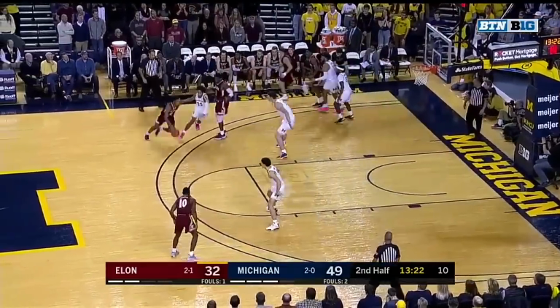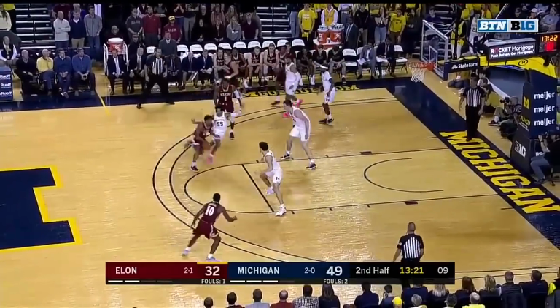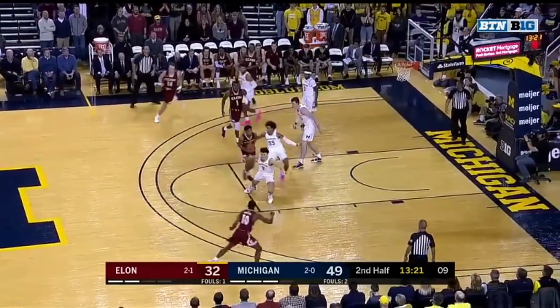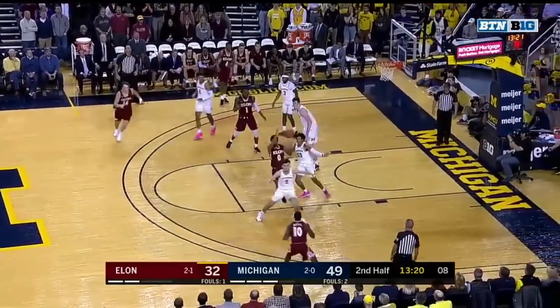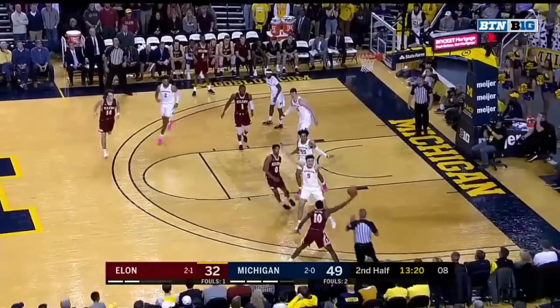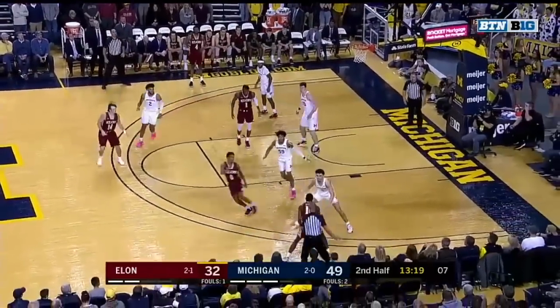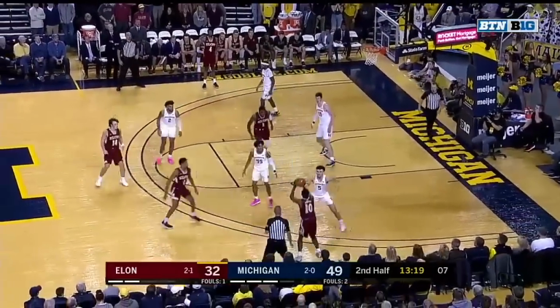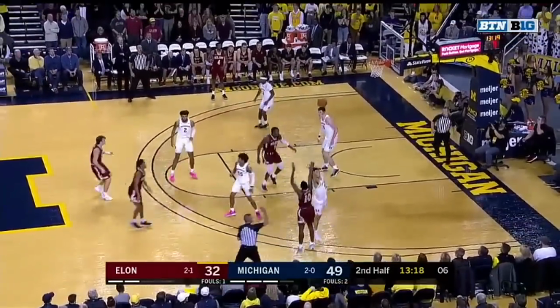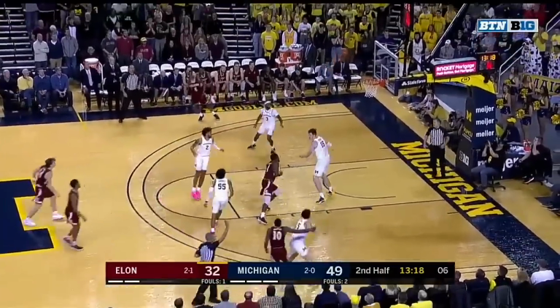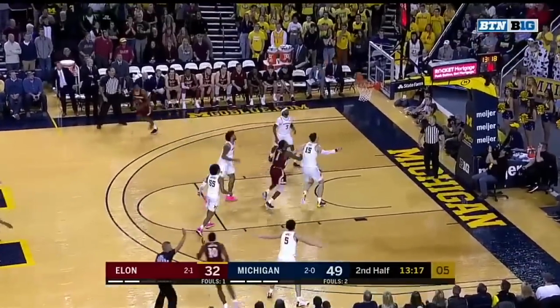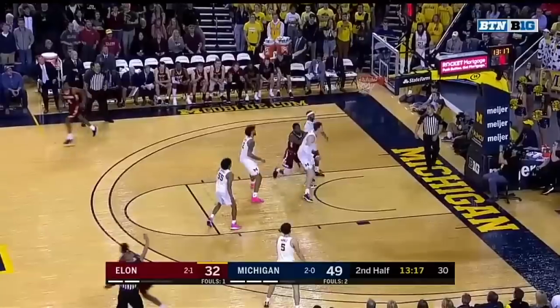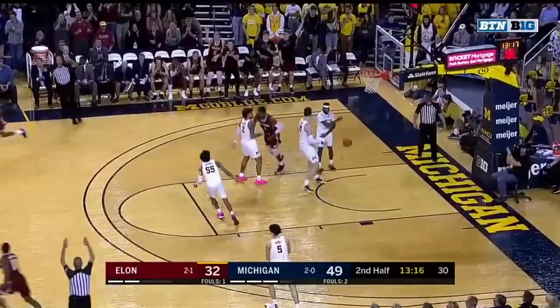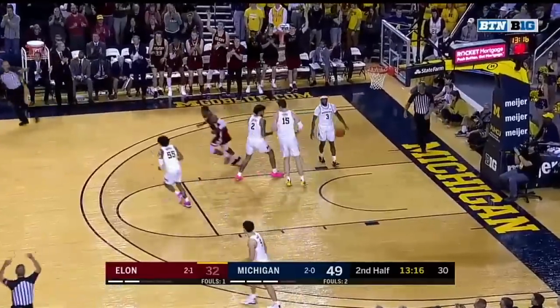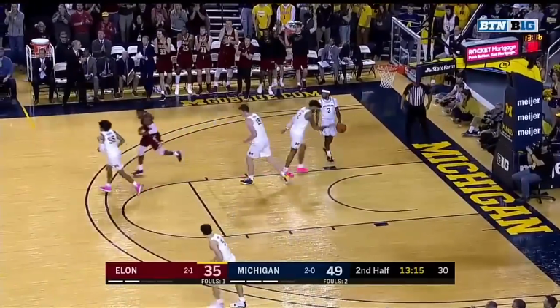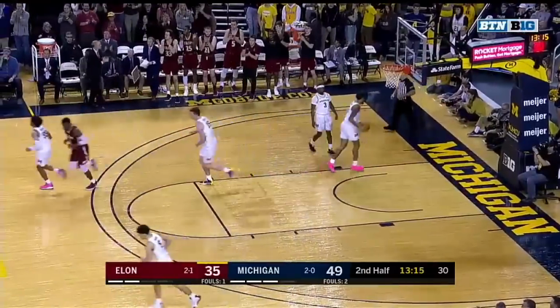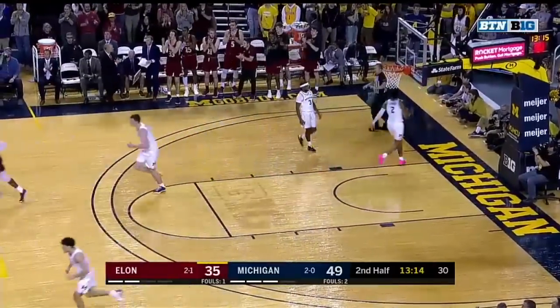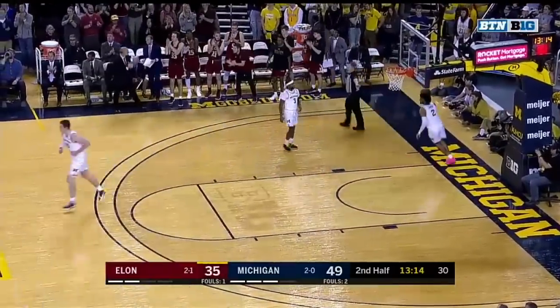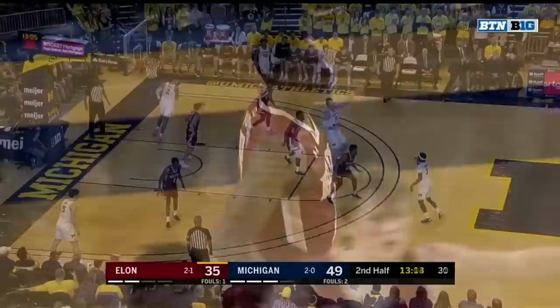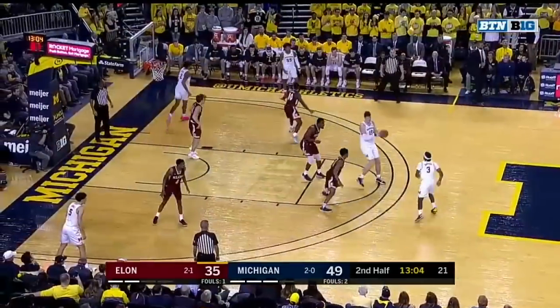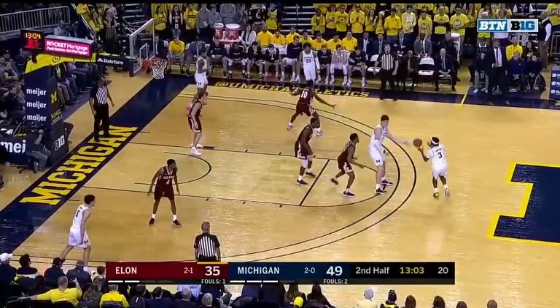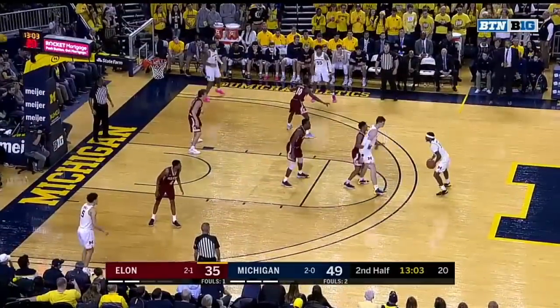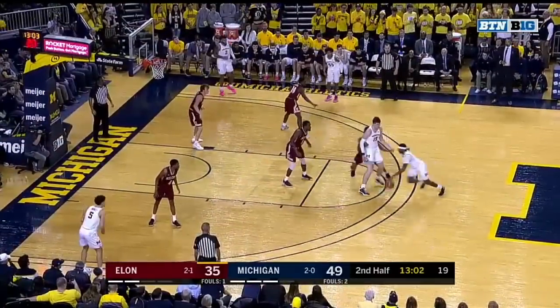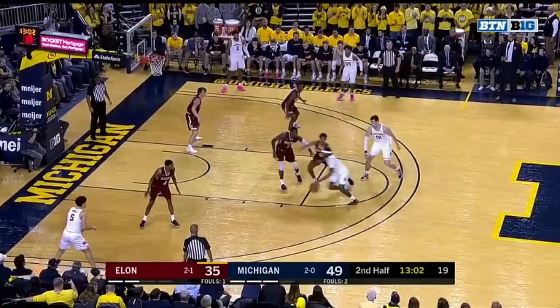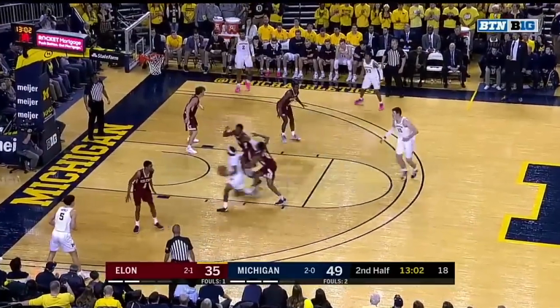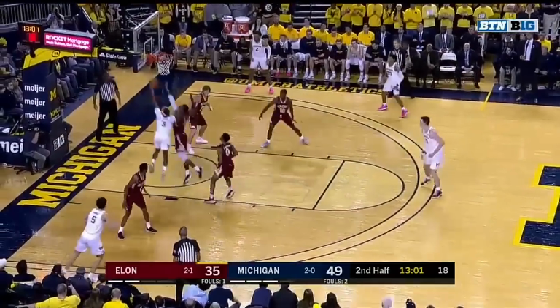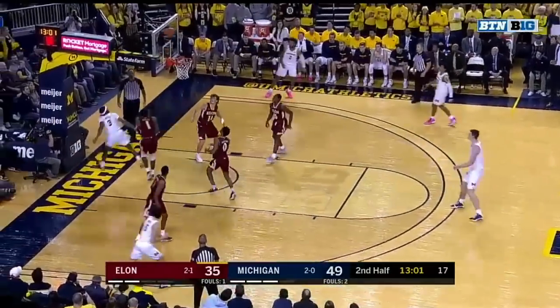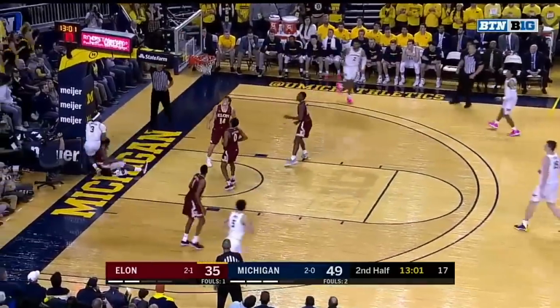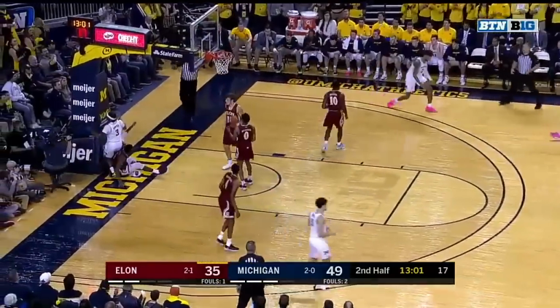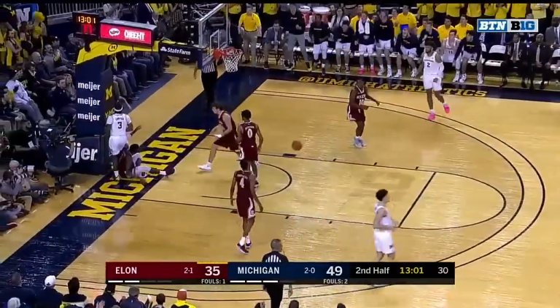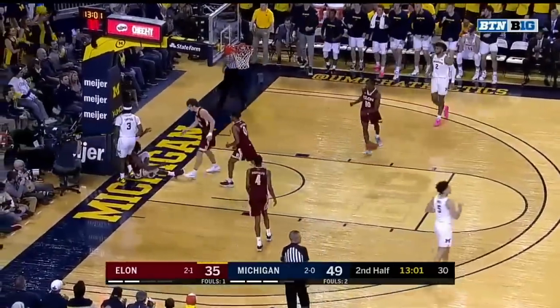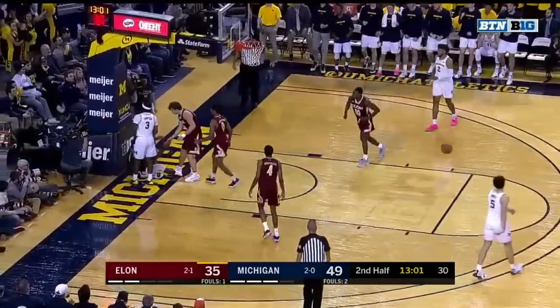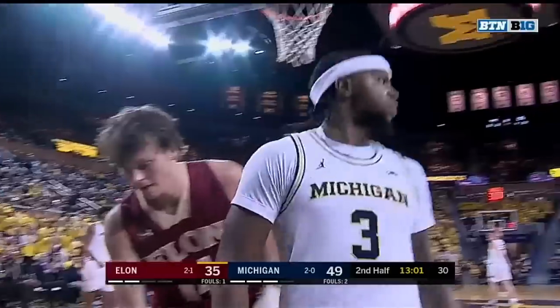Brooks trying to keep McIntosh out of the paint. Wooten — three ball, got it. Chris Wooten, a sophomore from Kinston, North Carolina. Really young team, only one senior — the grad transfer Sheffield. Simpson around the edge and a chance for a three-point play.